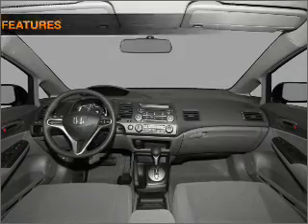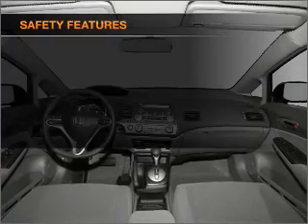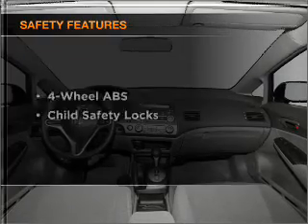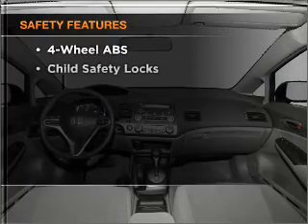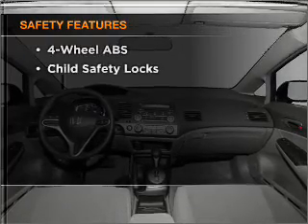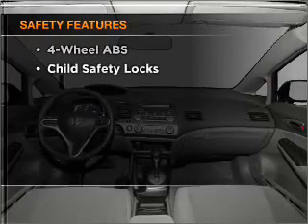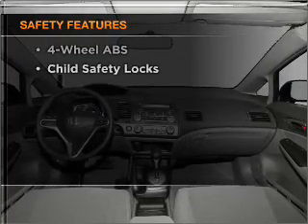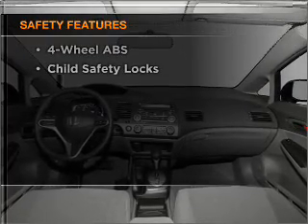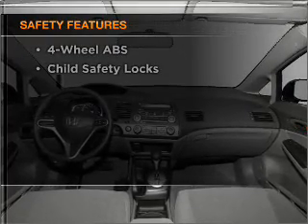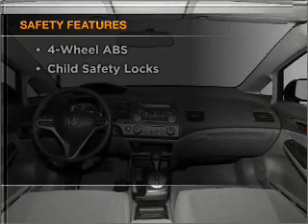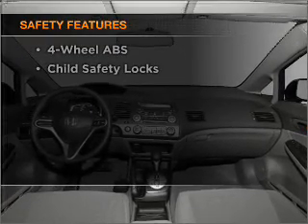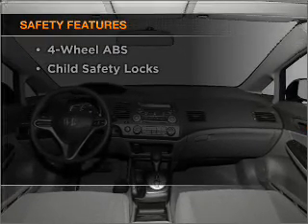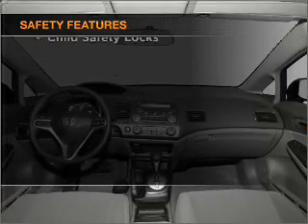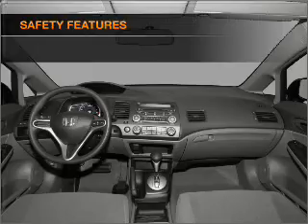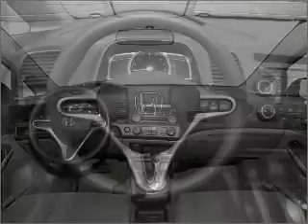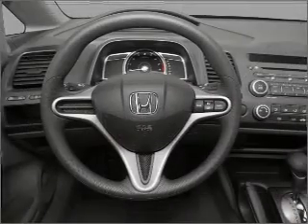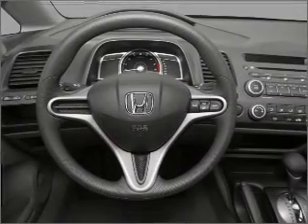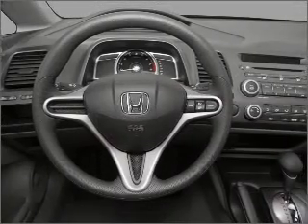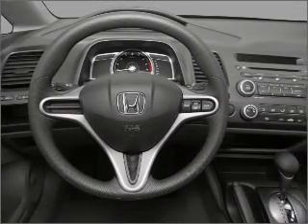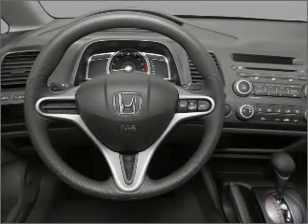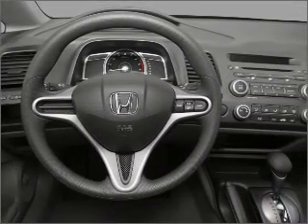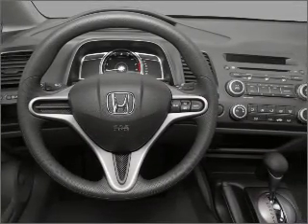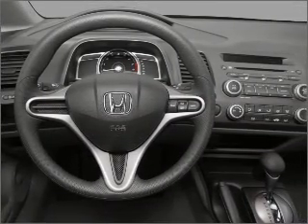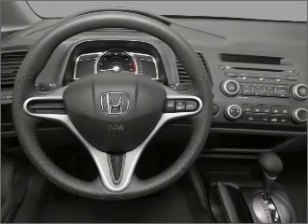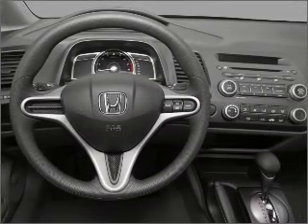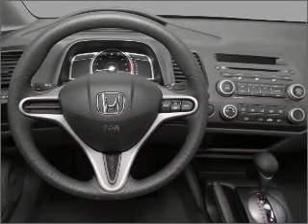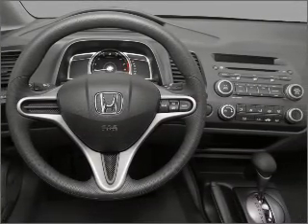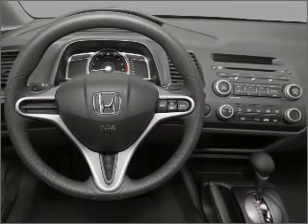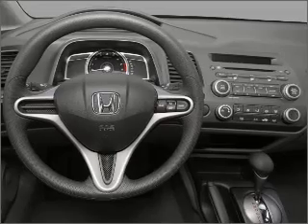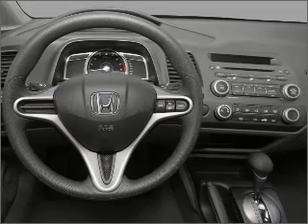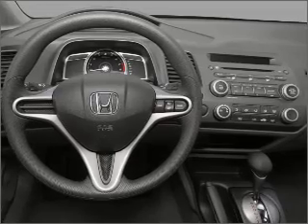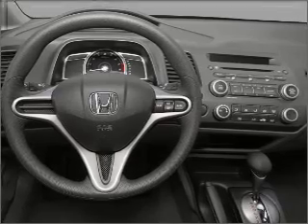If safety is a high priority, rest assured knowing that these top safety components are included: front ventilated disc brakes, passenger airbag, side airbag, curtain head airbags, and daytime running lights.